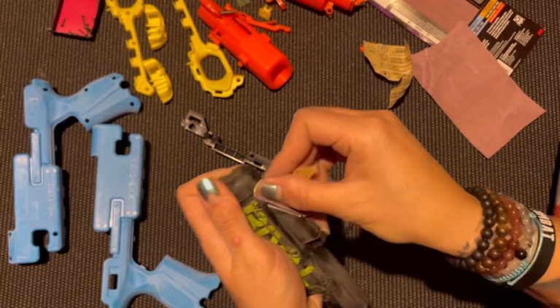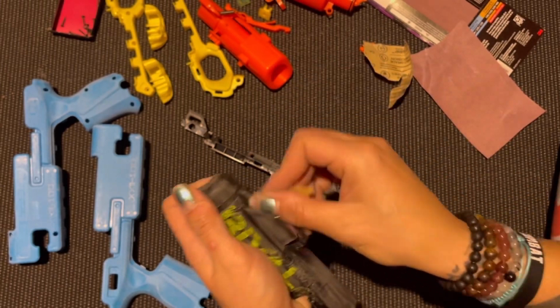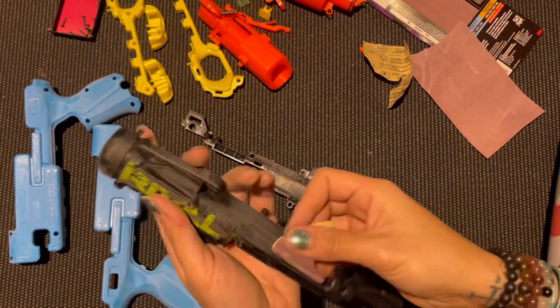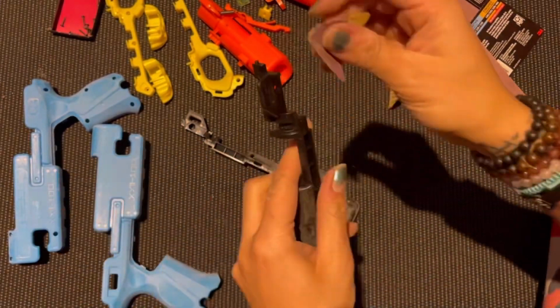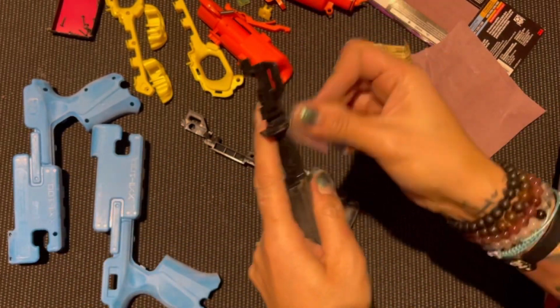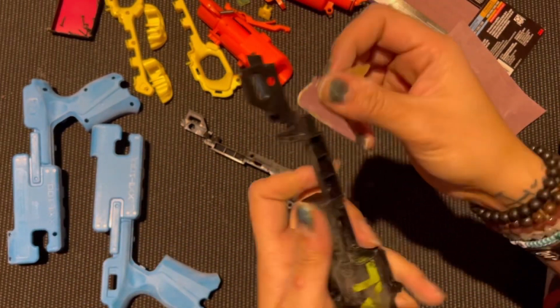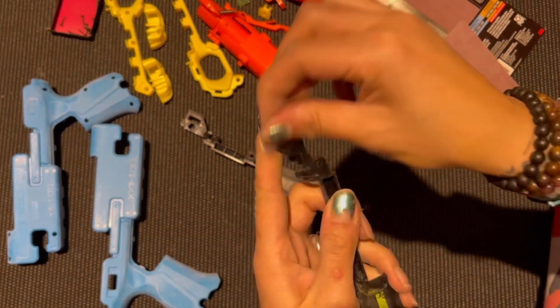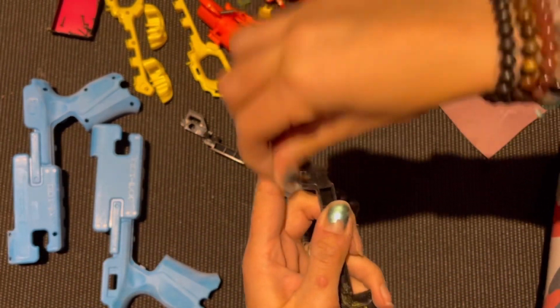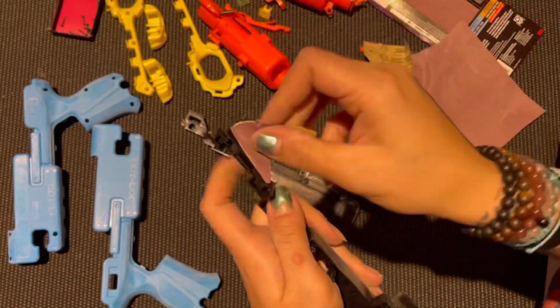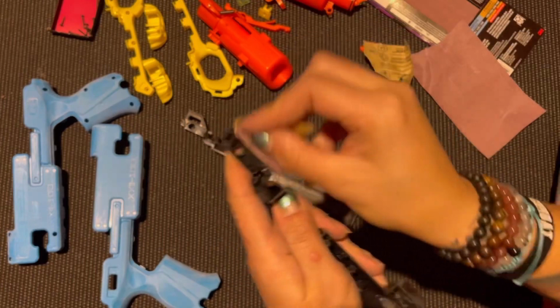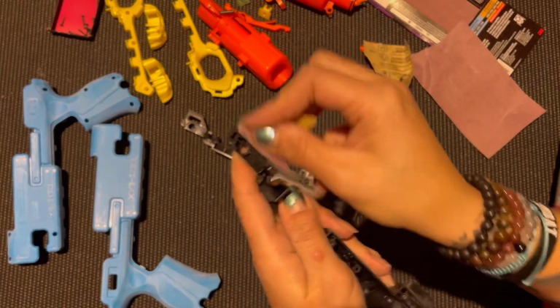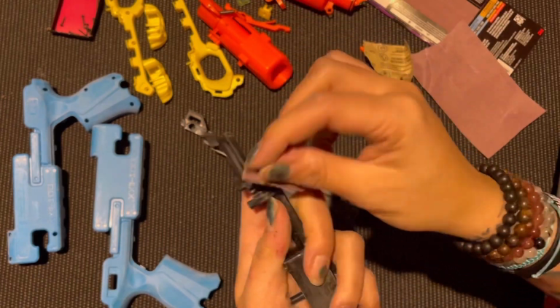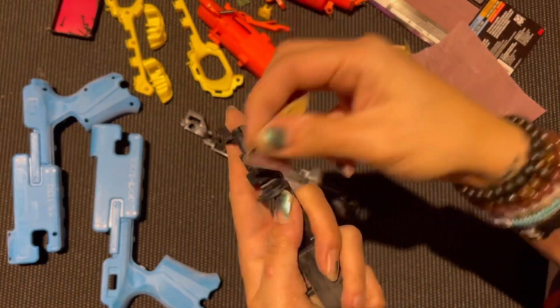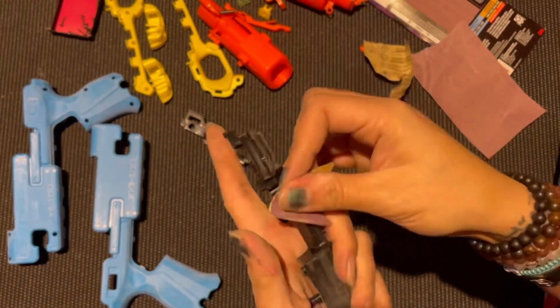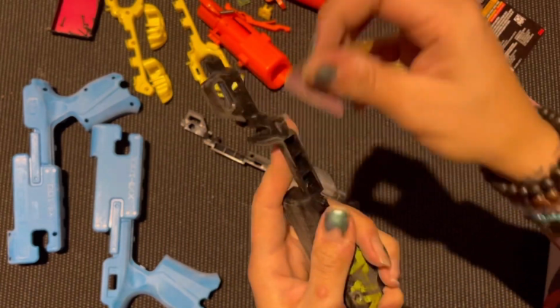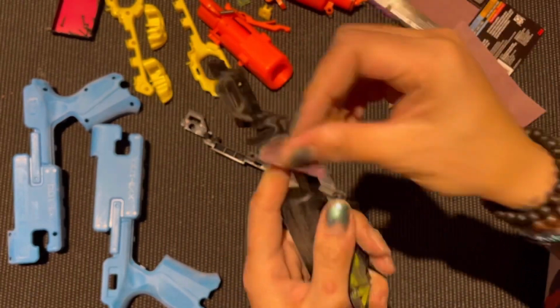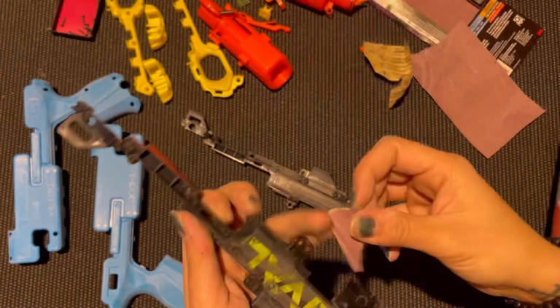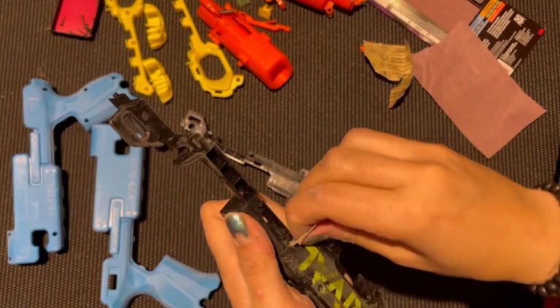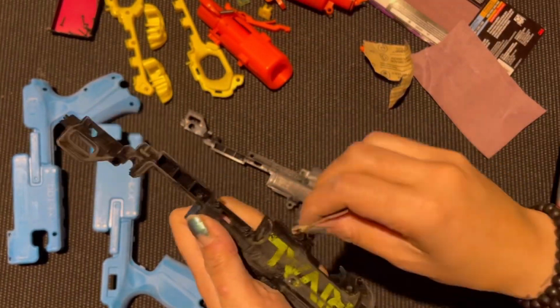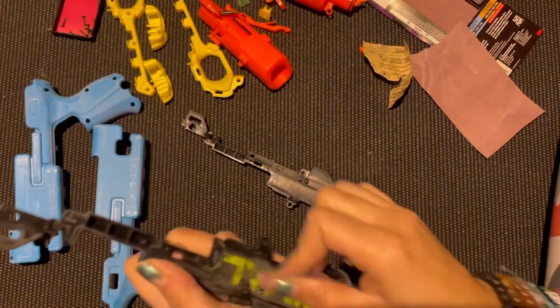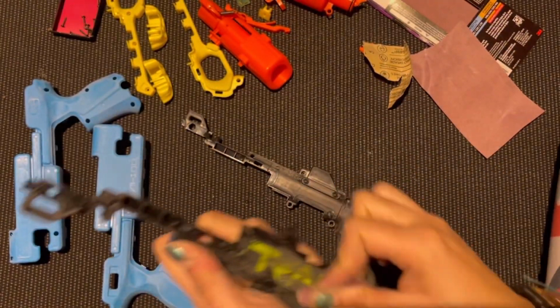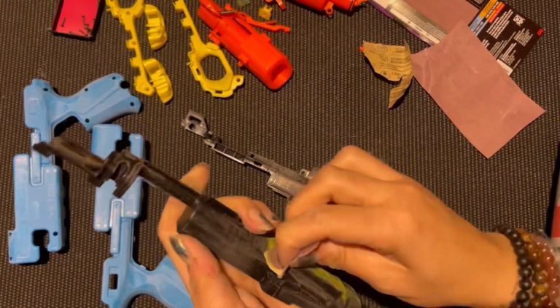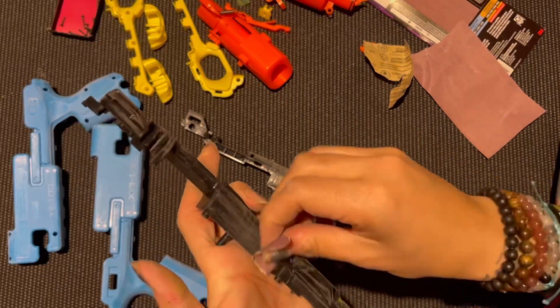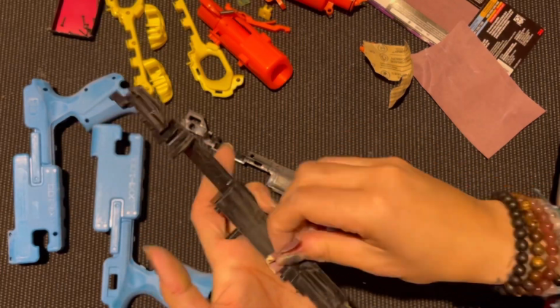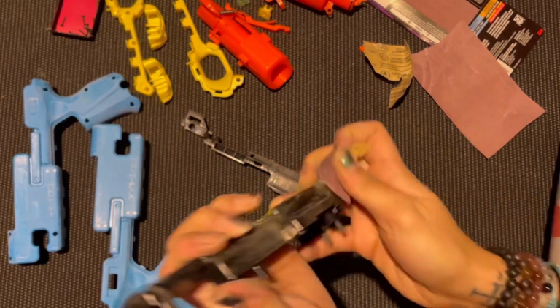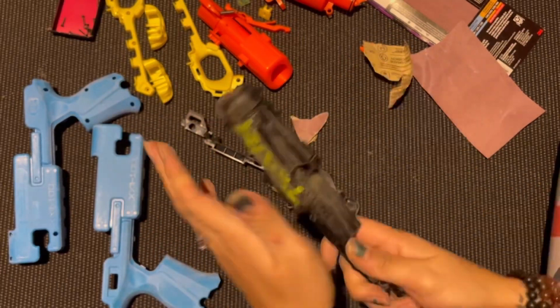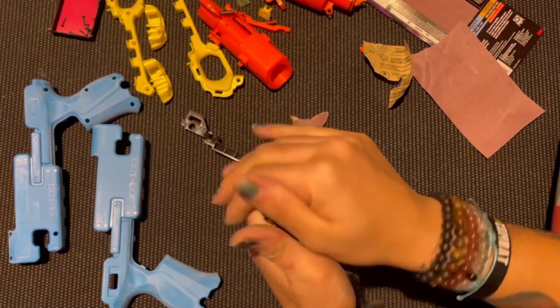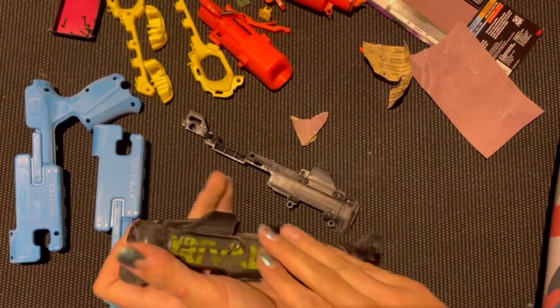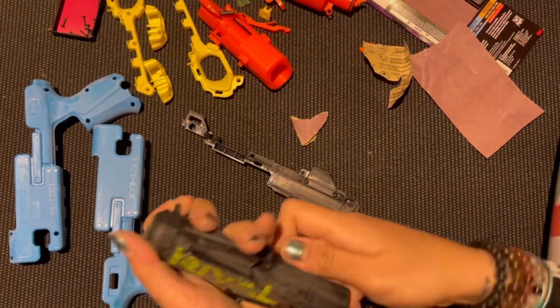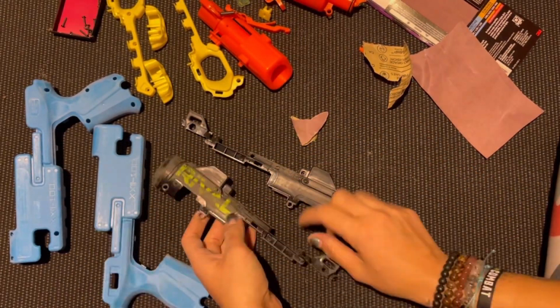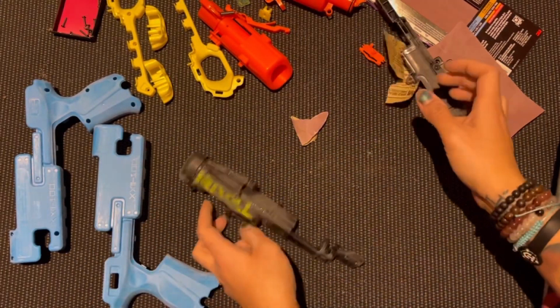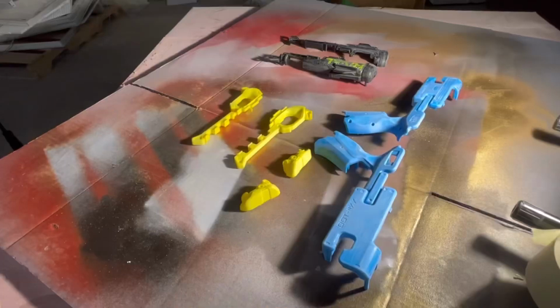It was really kind of hard getting that rival branding off. I don't know what they used, but it was definitely a little challenging to get off. I couldn't get it all the way off, but I sanded it pretty good to the point where it was gone.